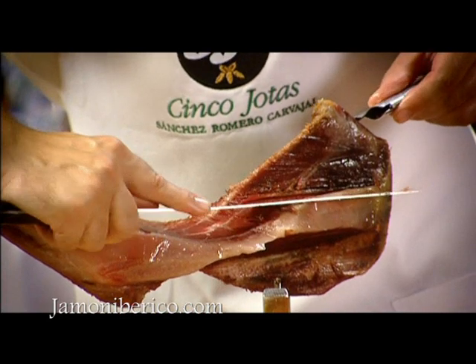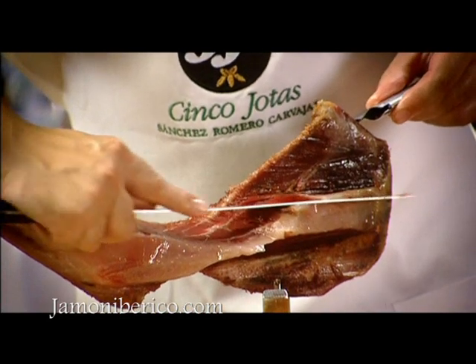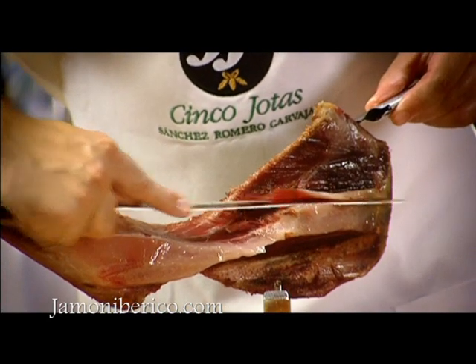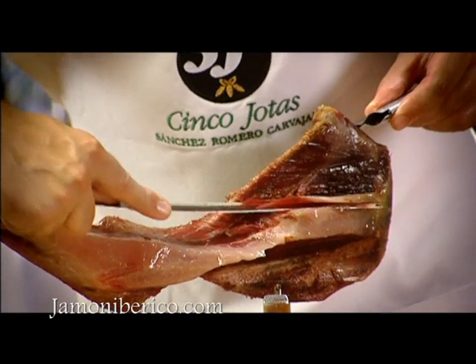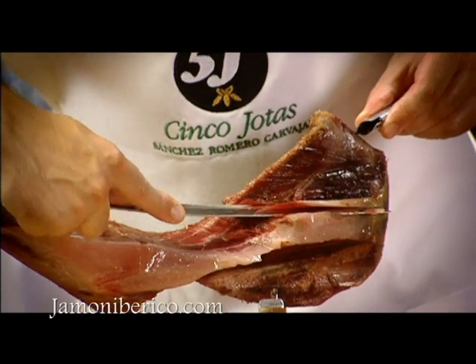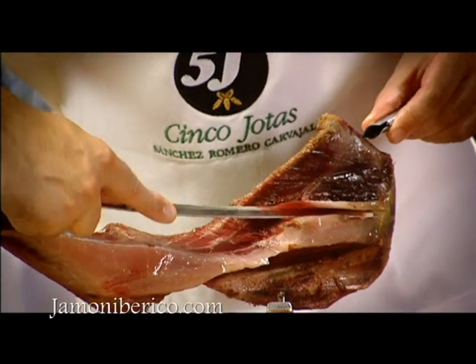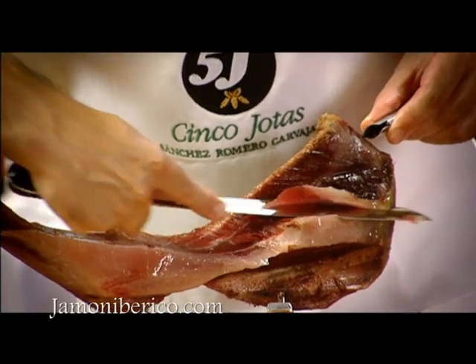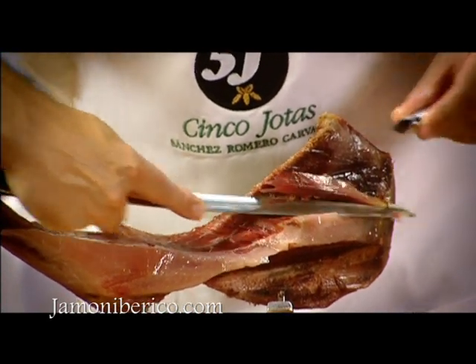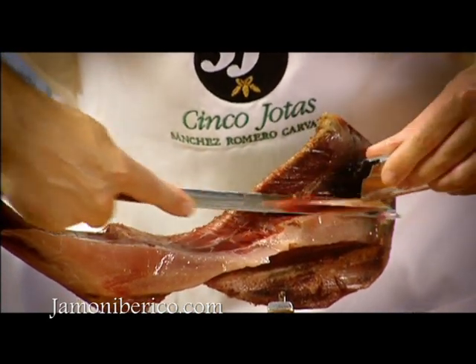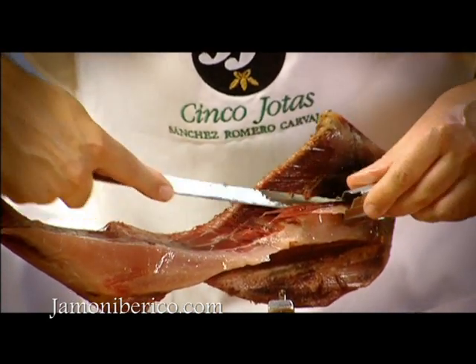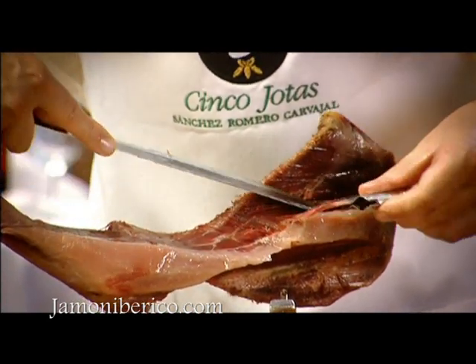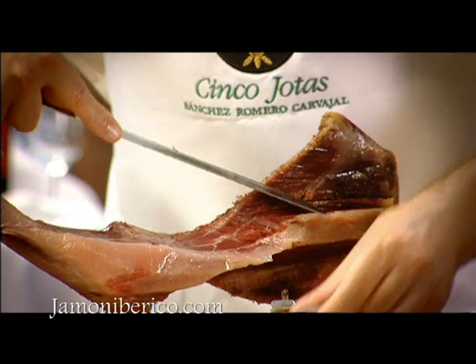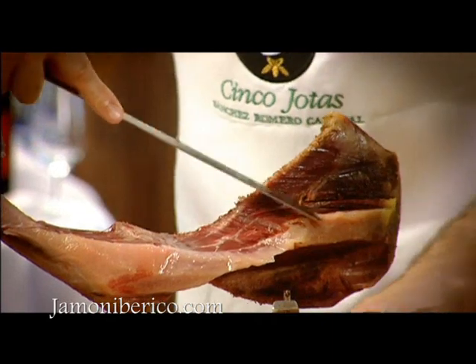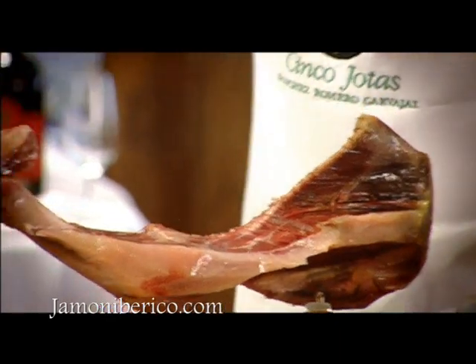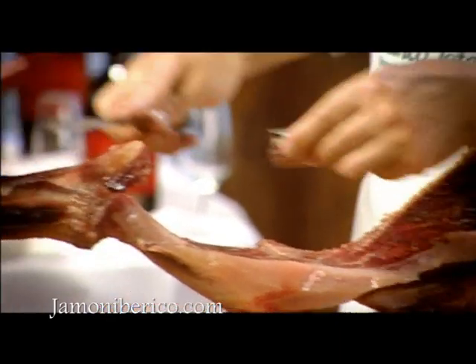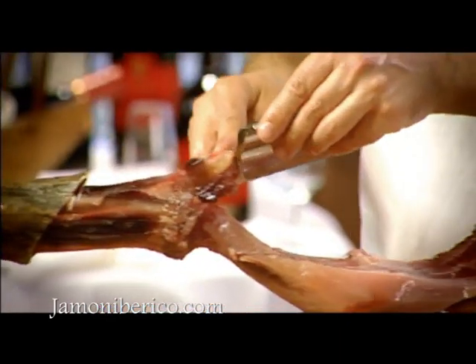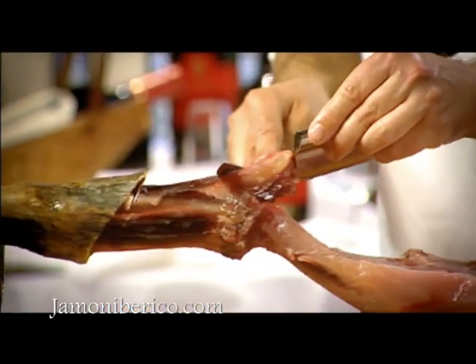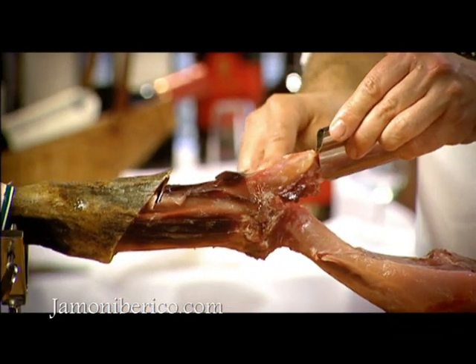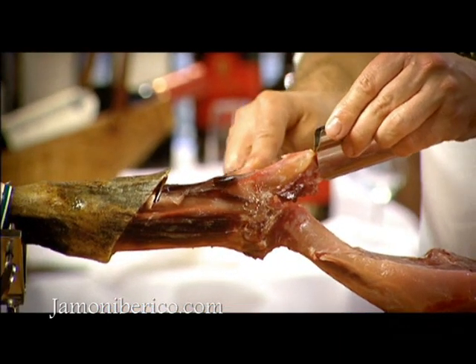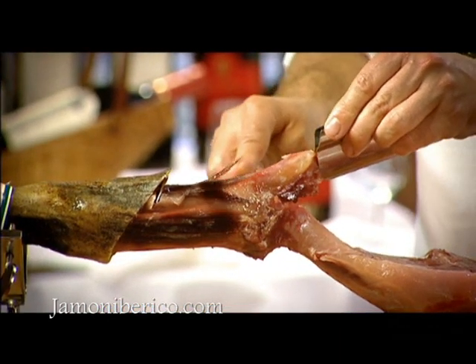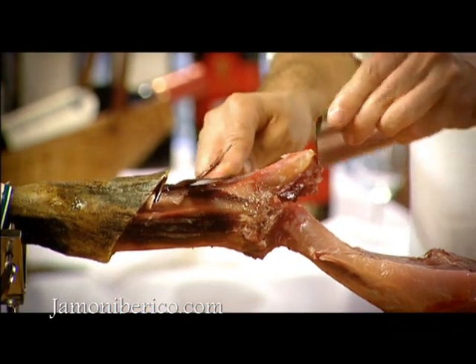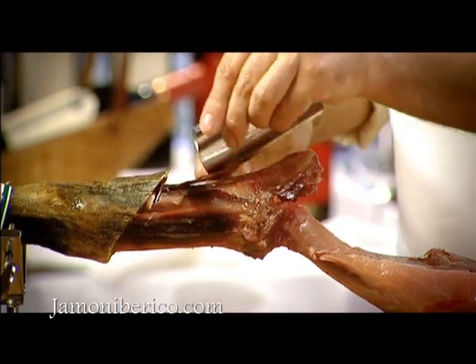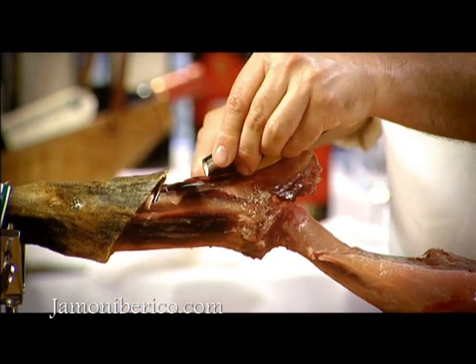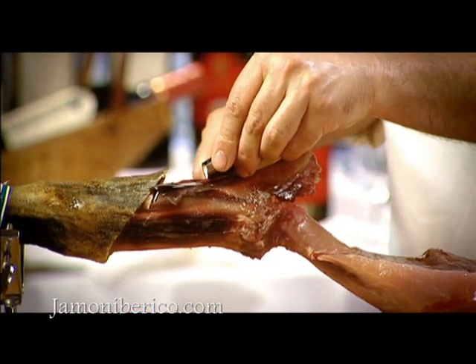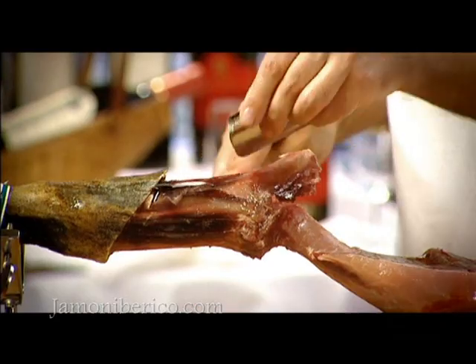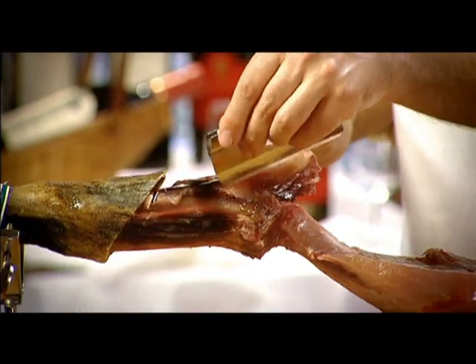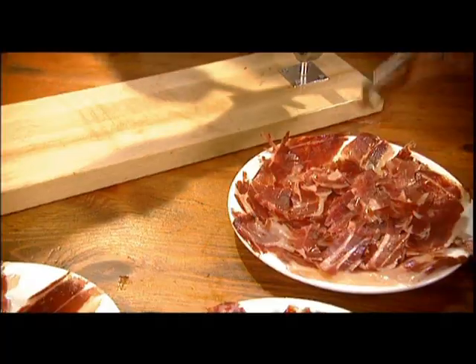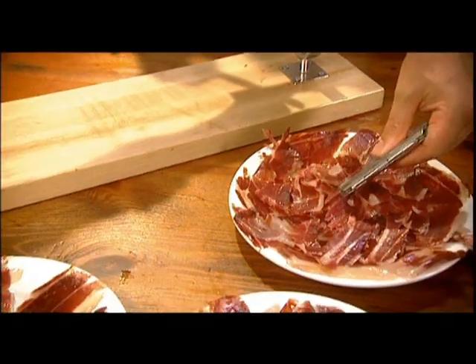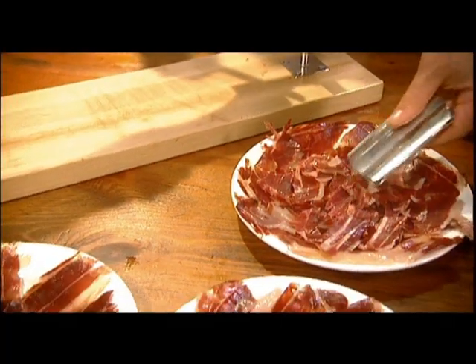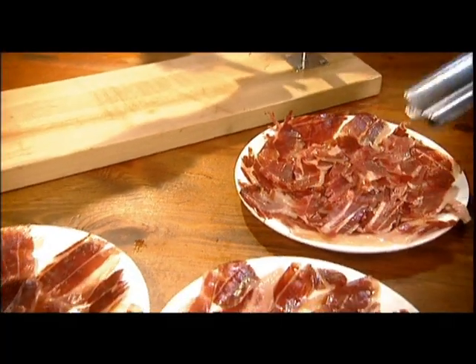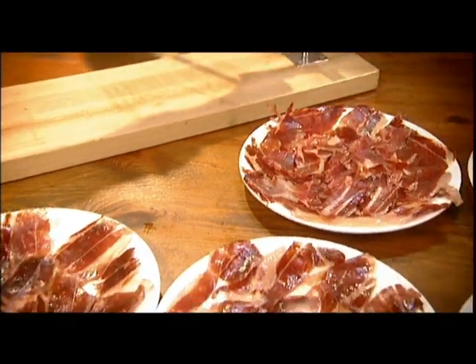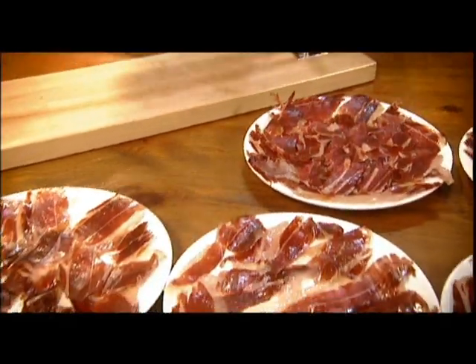The meat from this part of the shoulder can be cut into cubes for stews and stocks. Finally, you will get one or two generous portions from the knuckle, the area around the trotter.